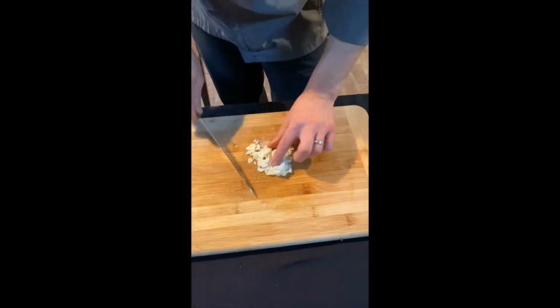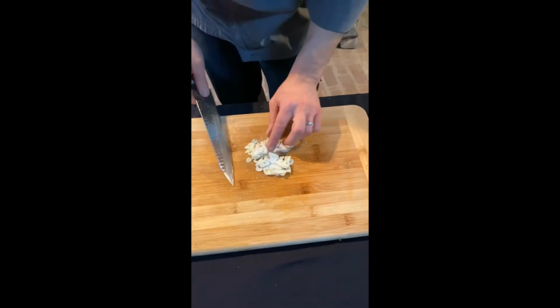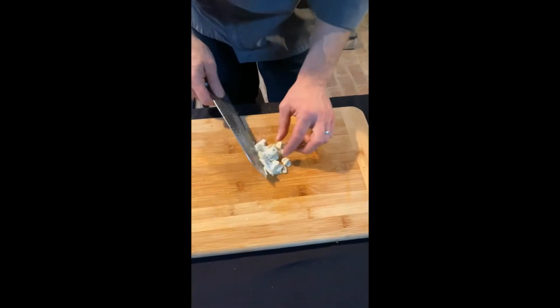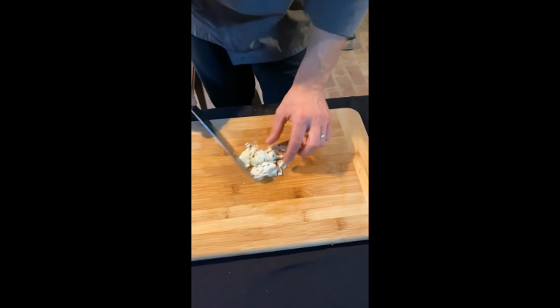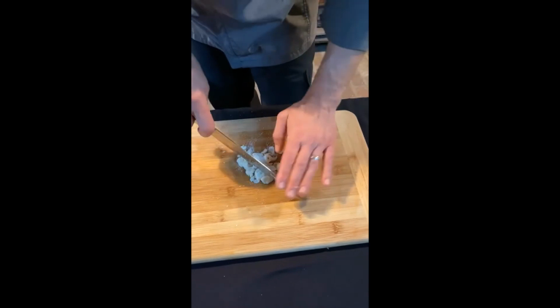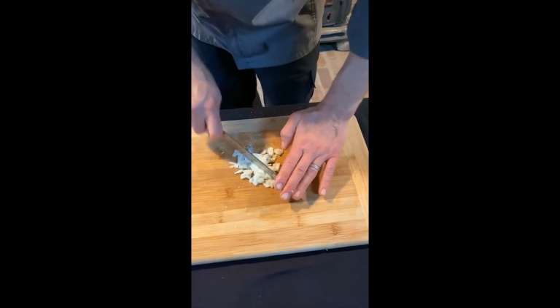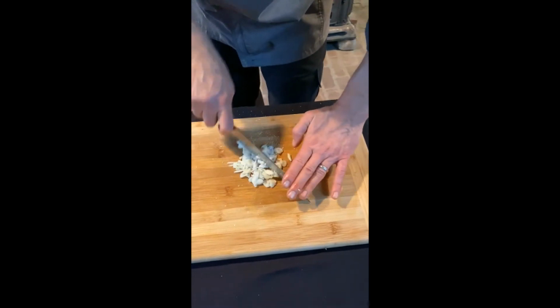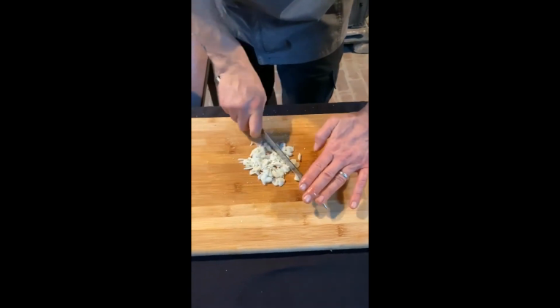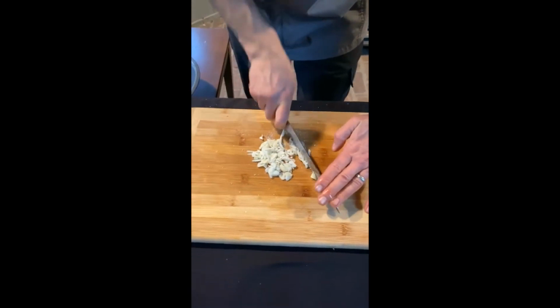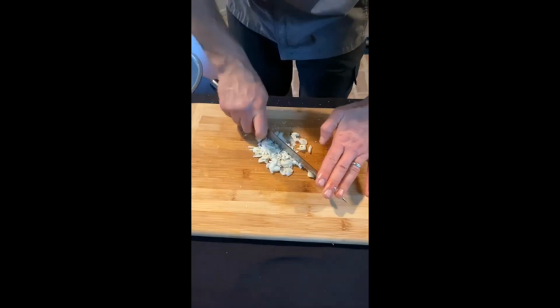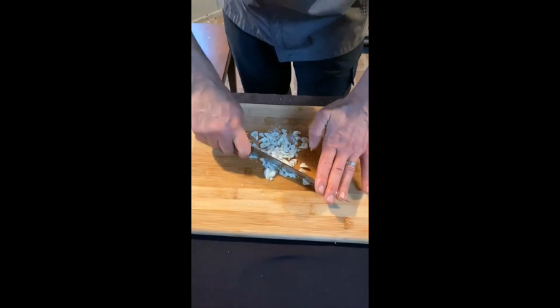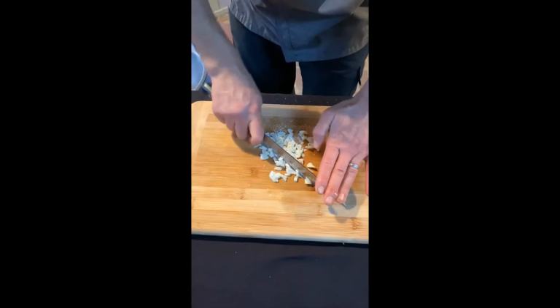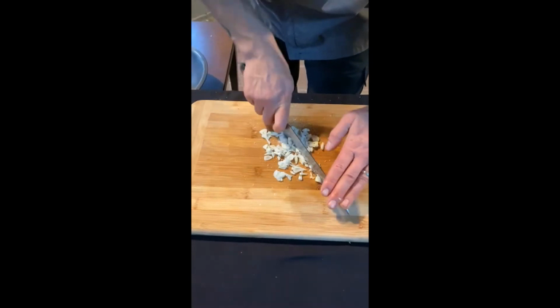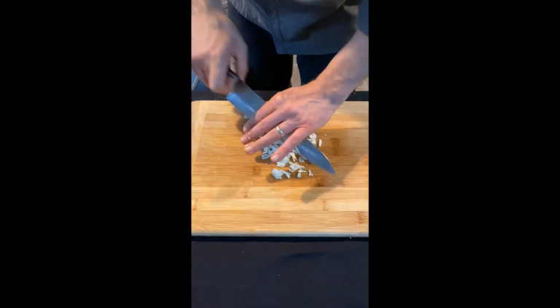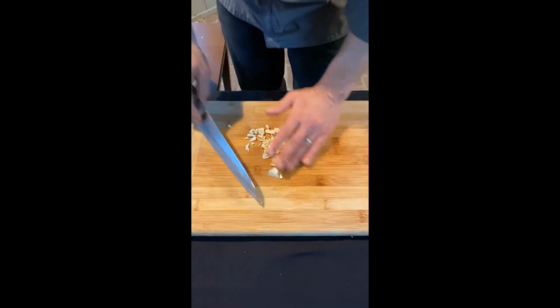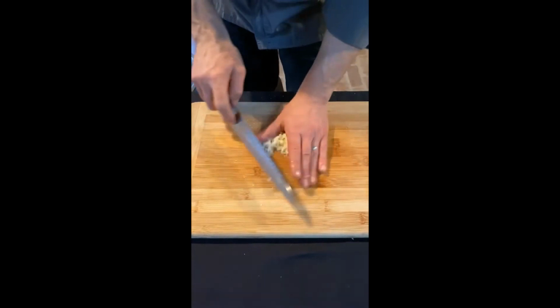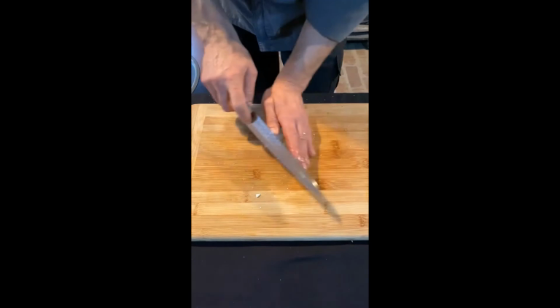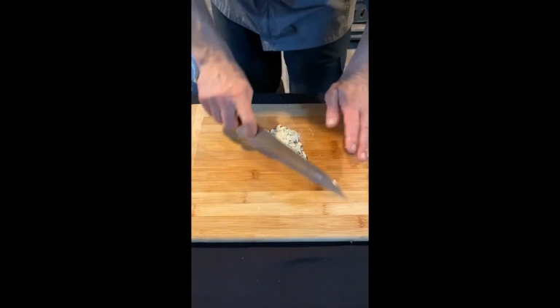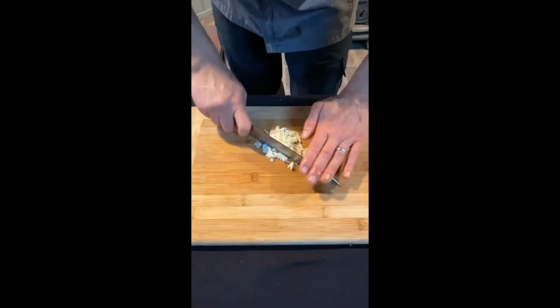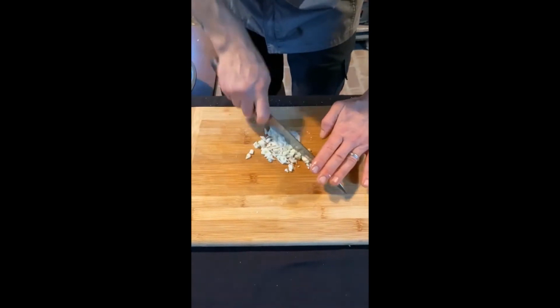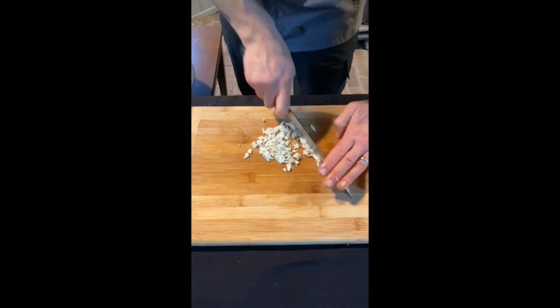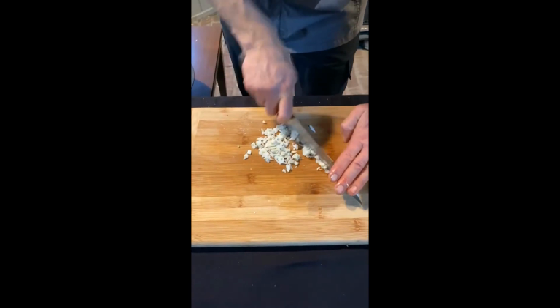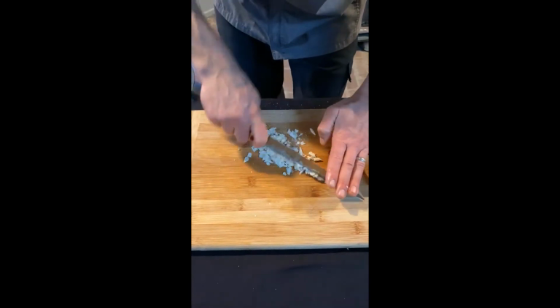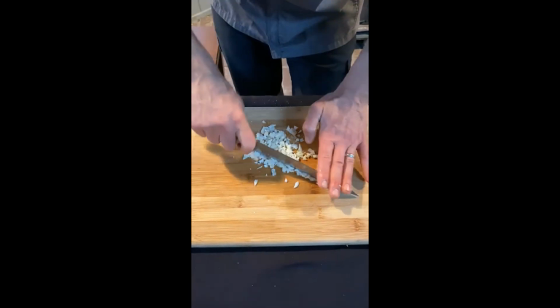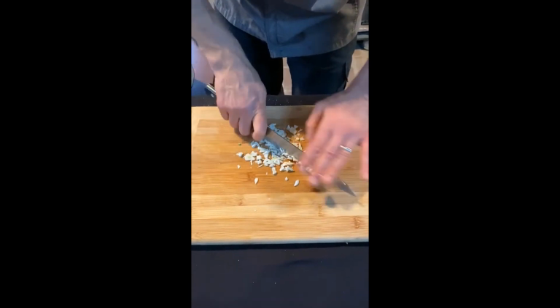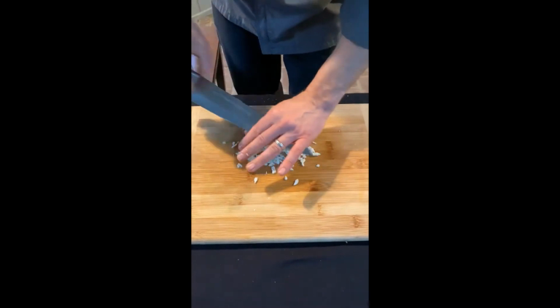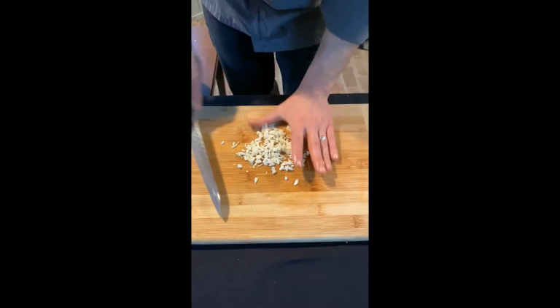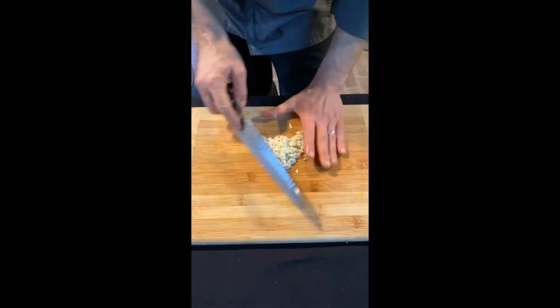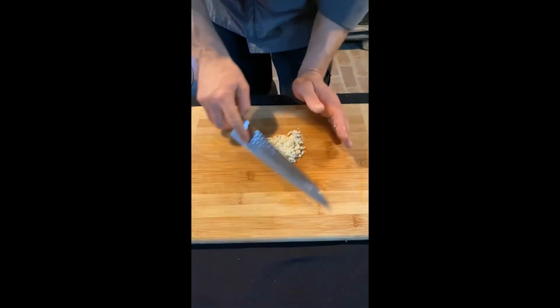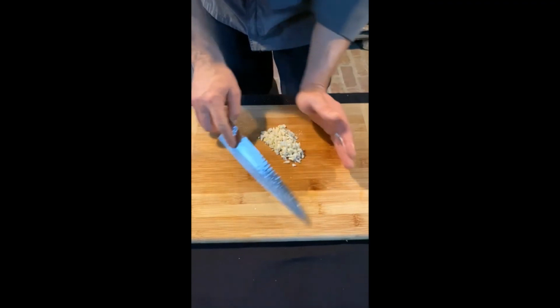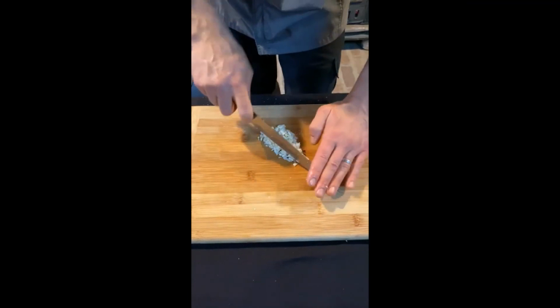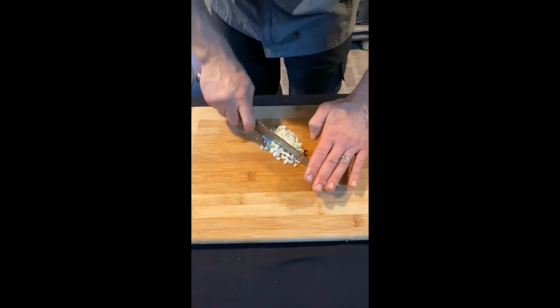Now that we've got some salted garlic here, we're going to chop it up into some smaller pieces, mixing that salt back in with the garlic all the time, keeping it in one centralized pile.